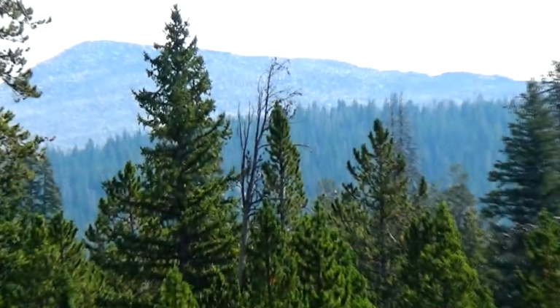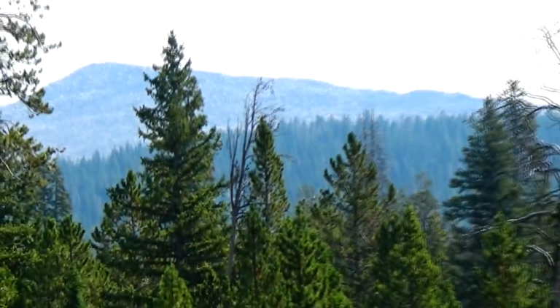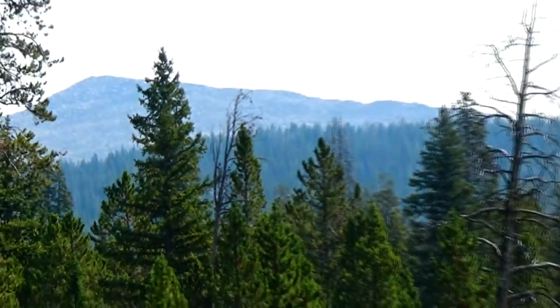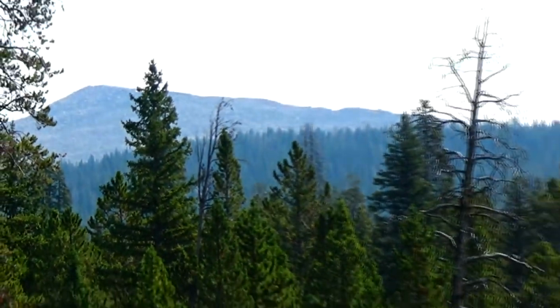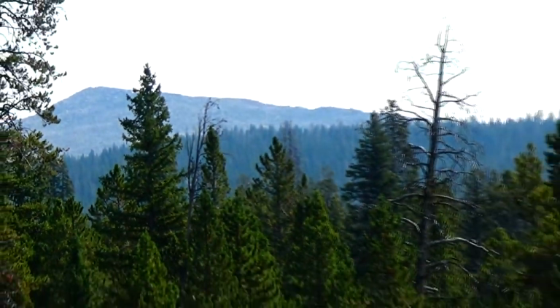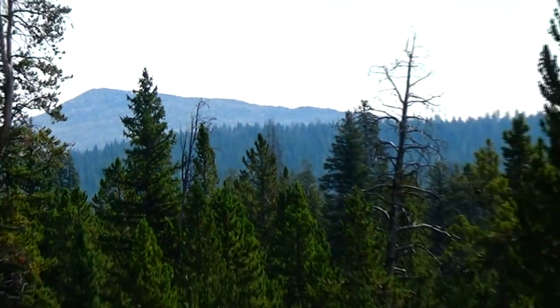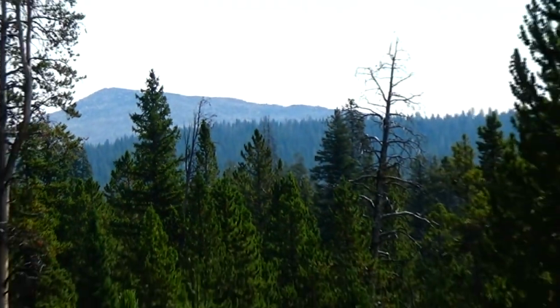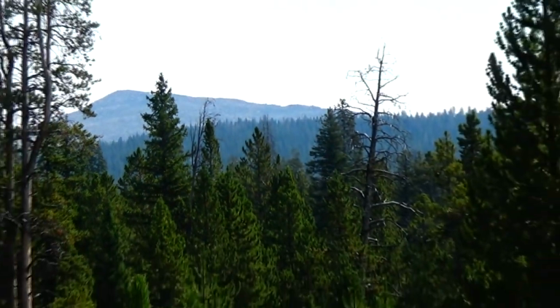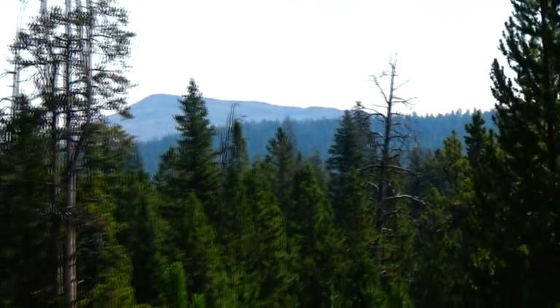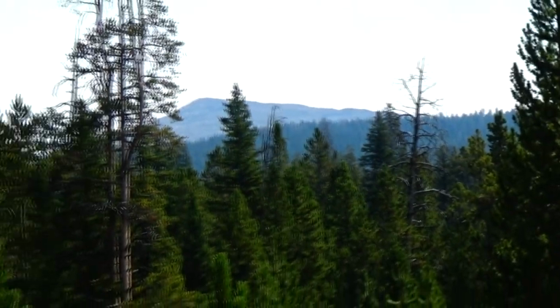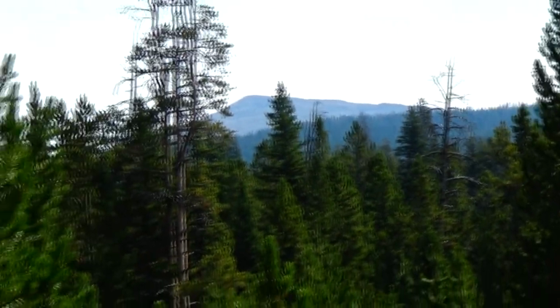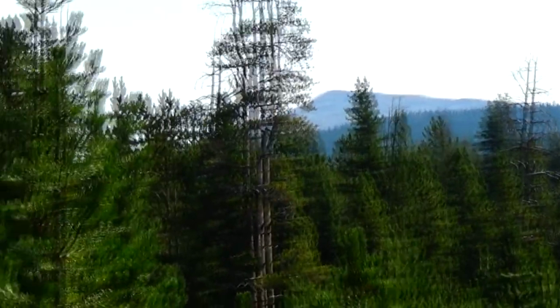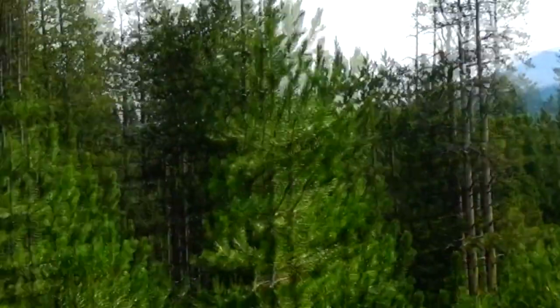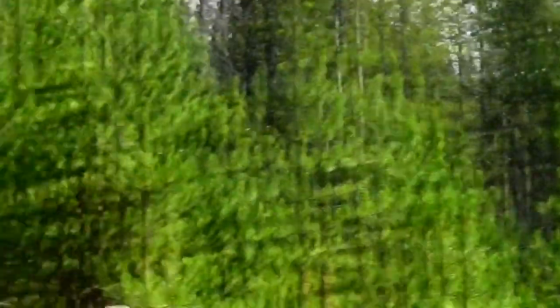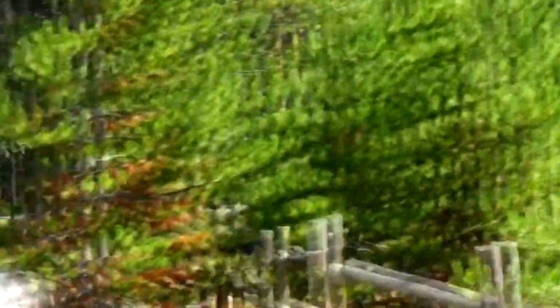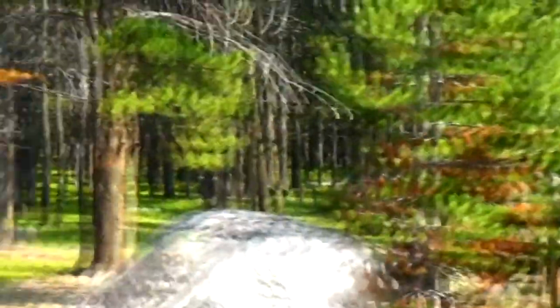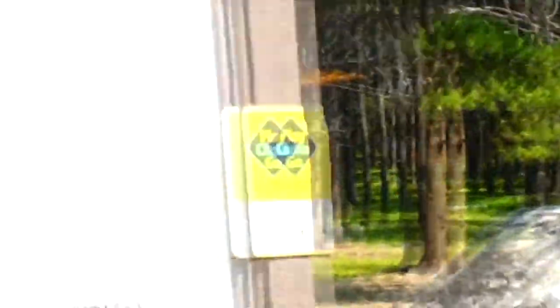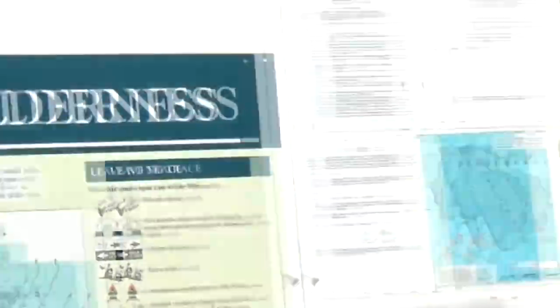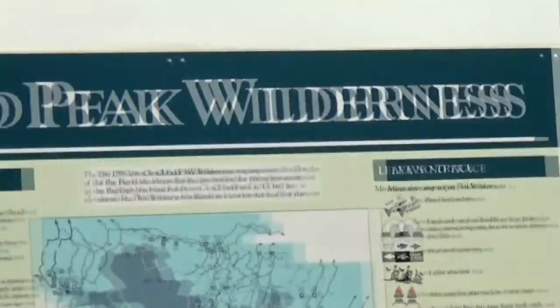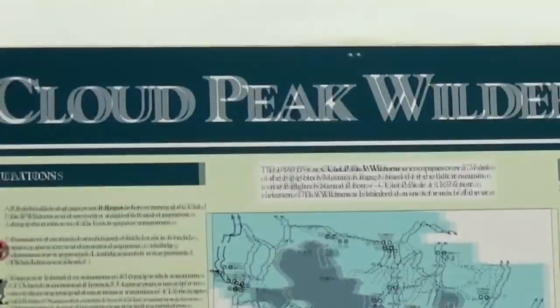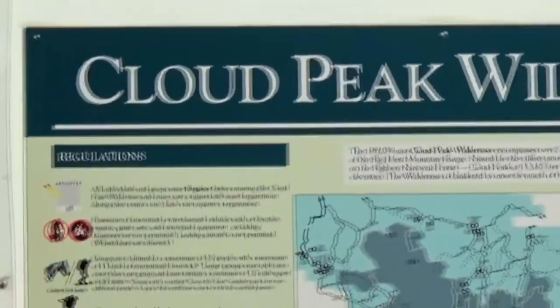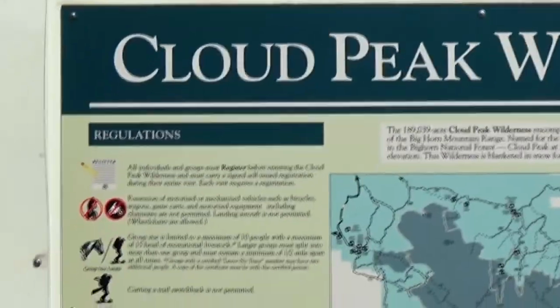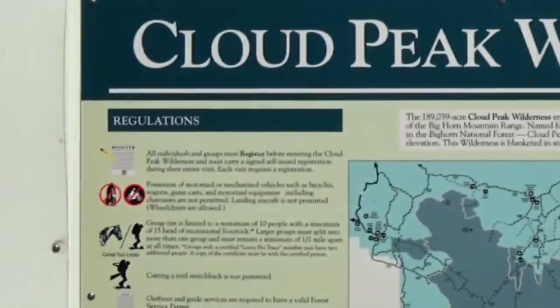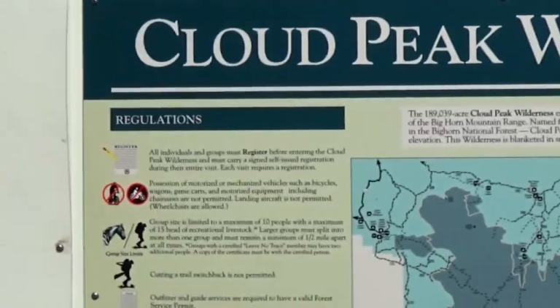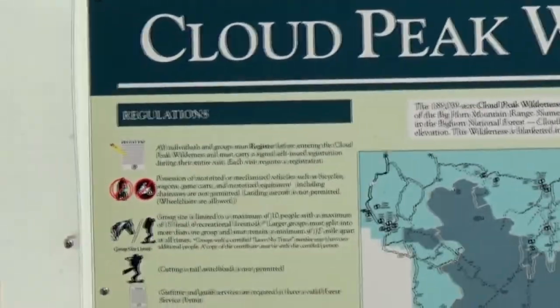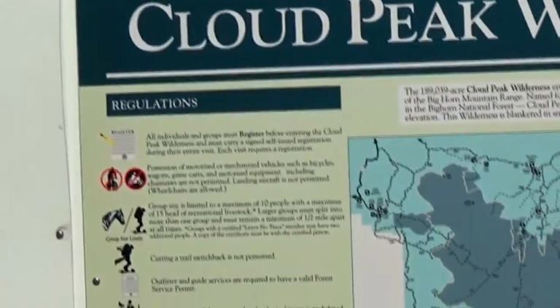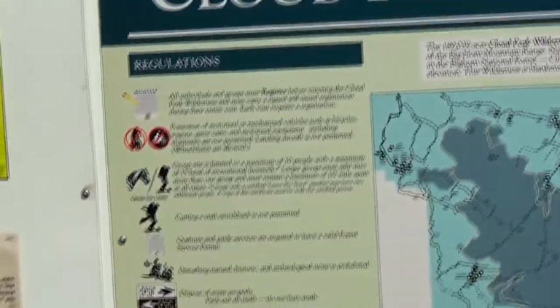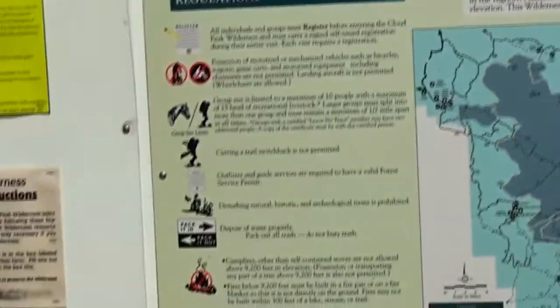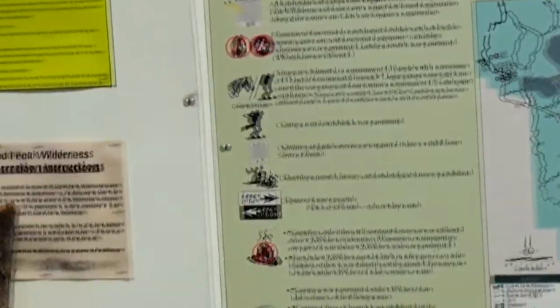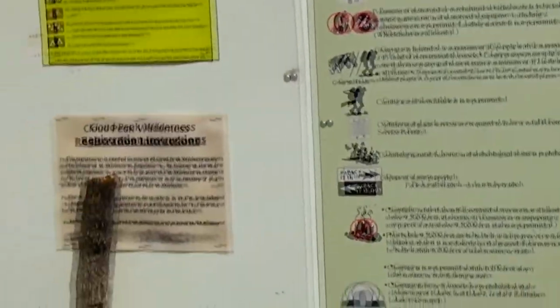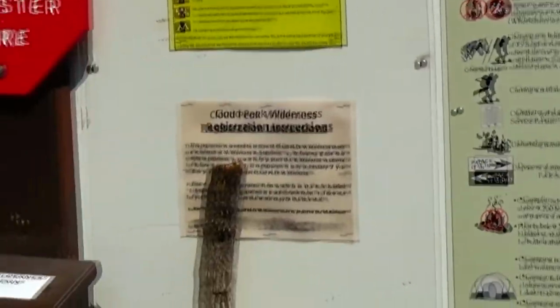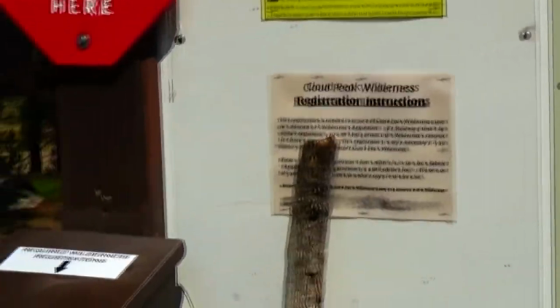We'll be backpacking in Wyoming — the Cloud Peak Wilderness. We'll be starting at the West Ten Sleep Trailhead, and we've already registered.